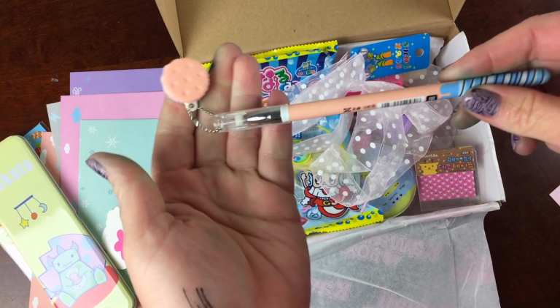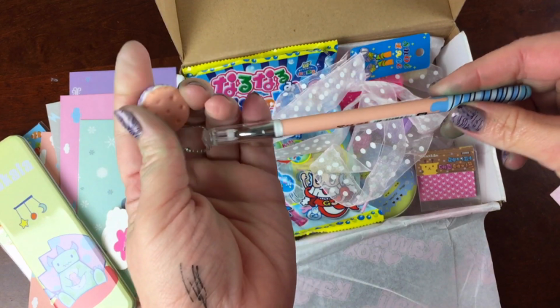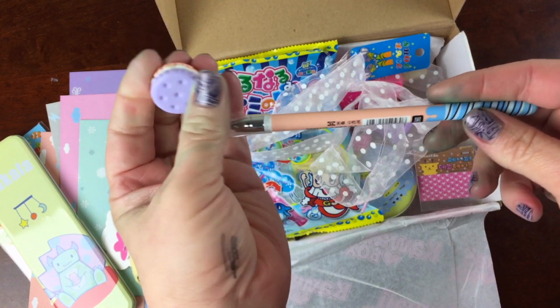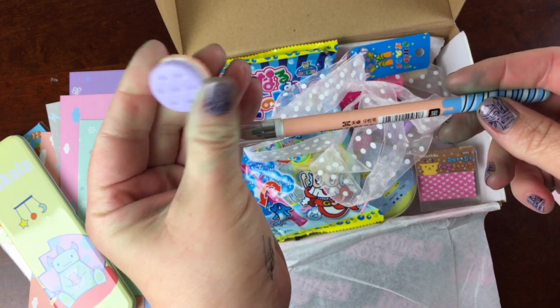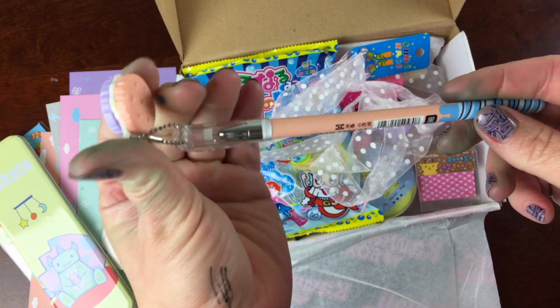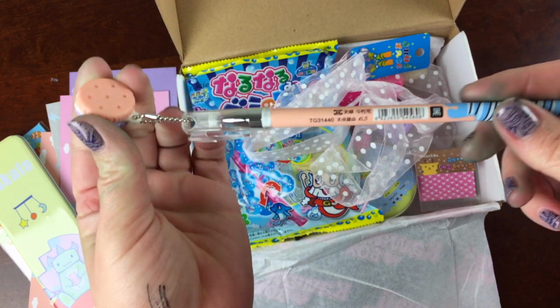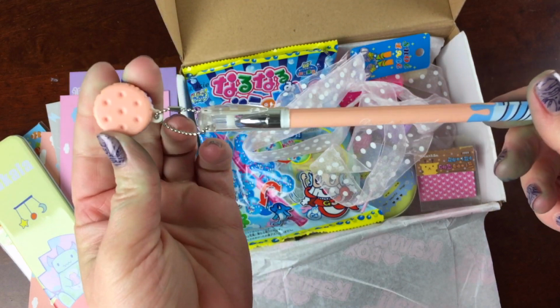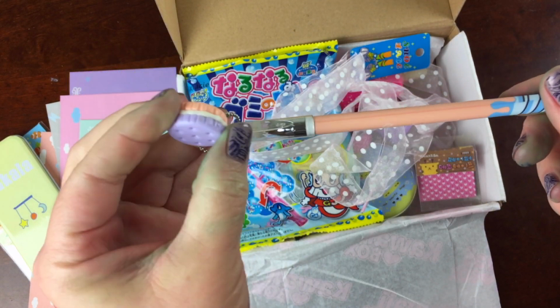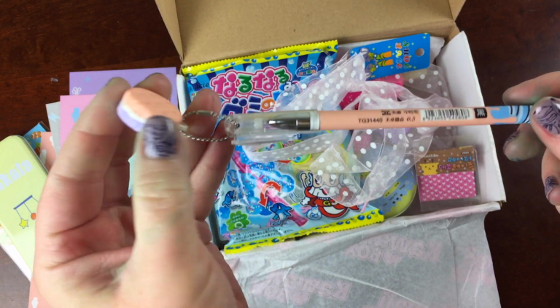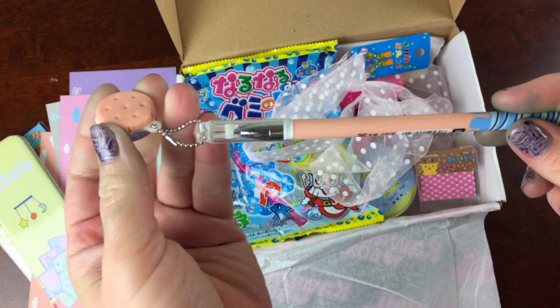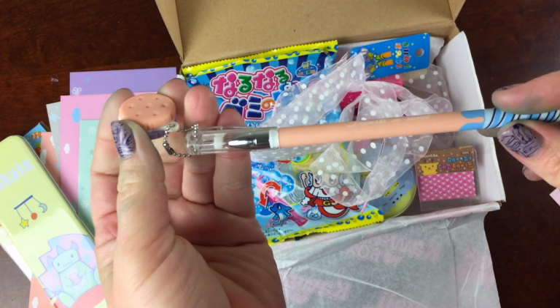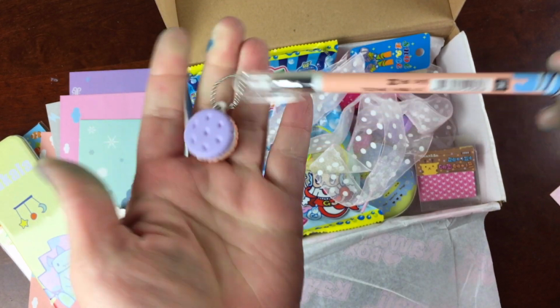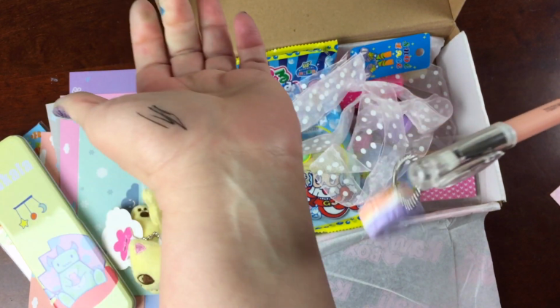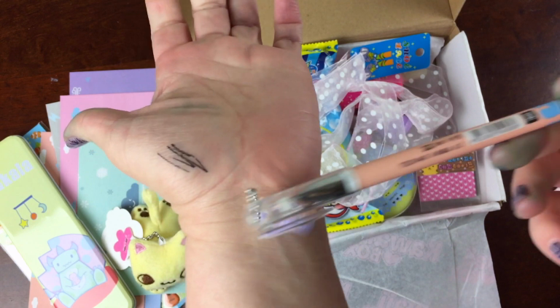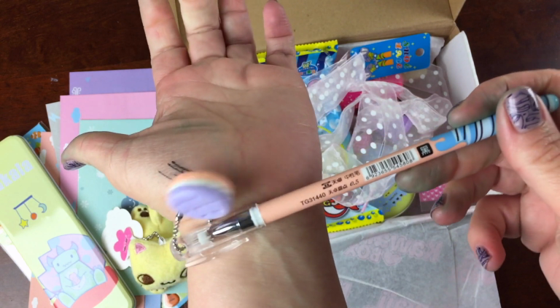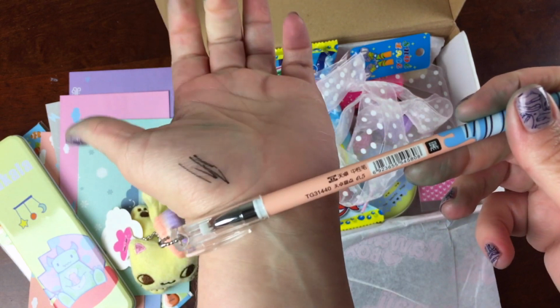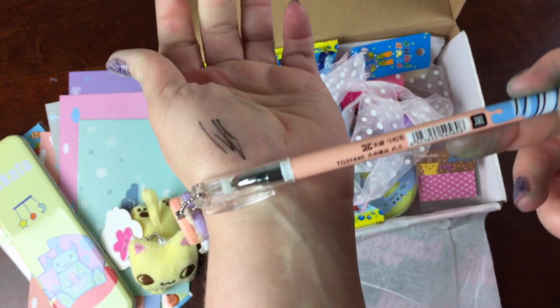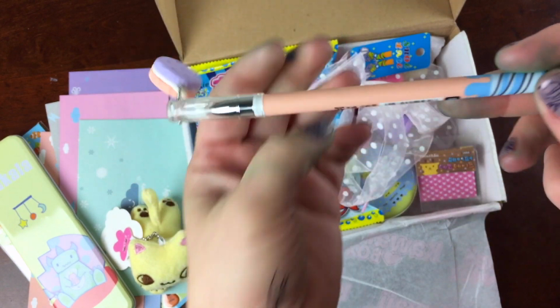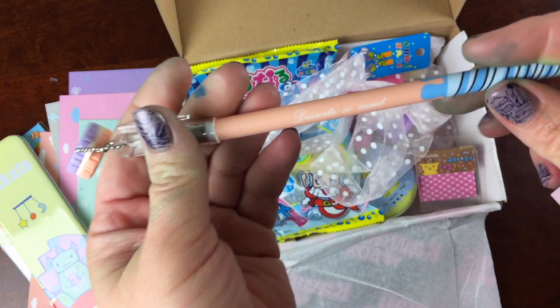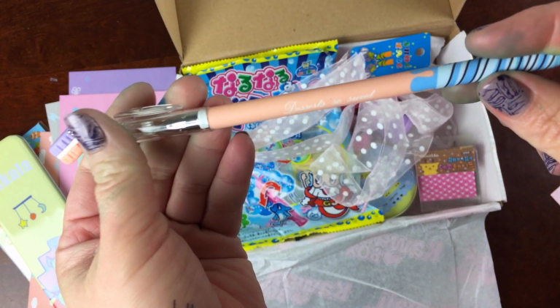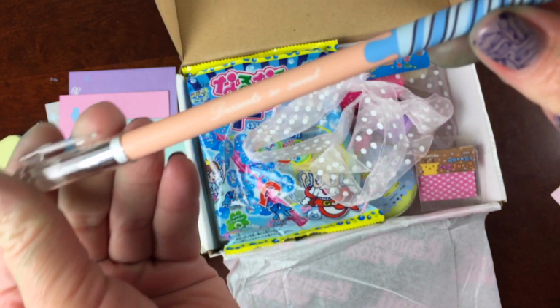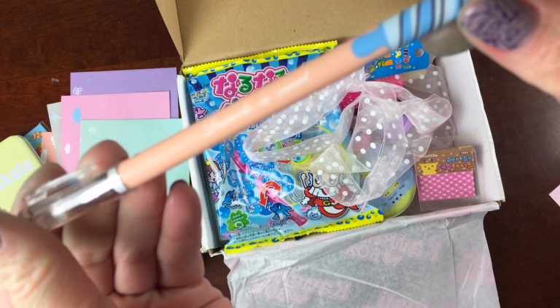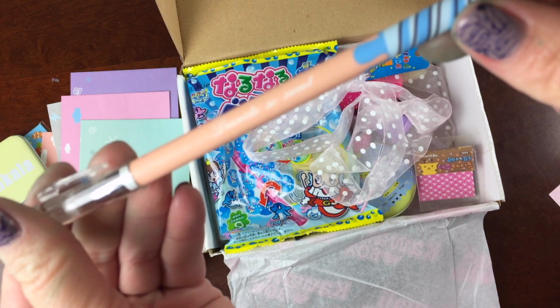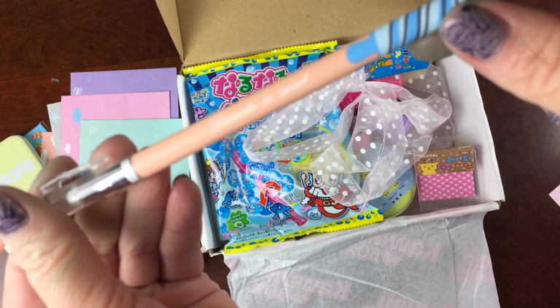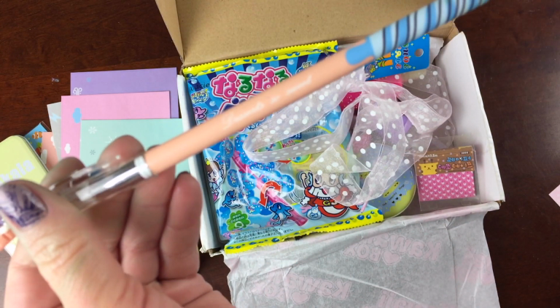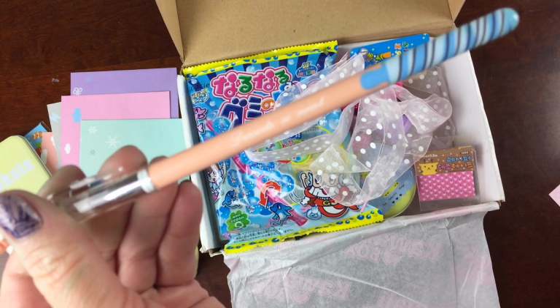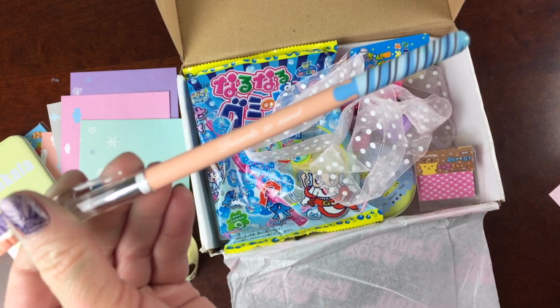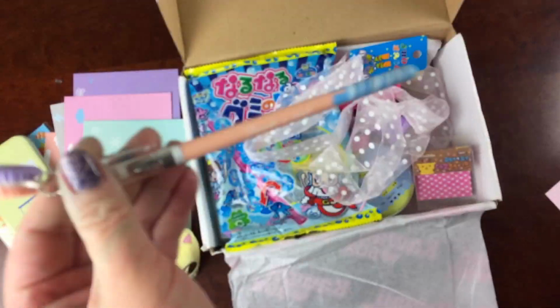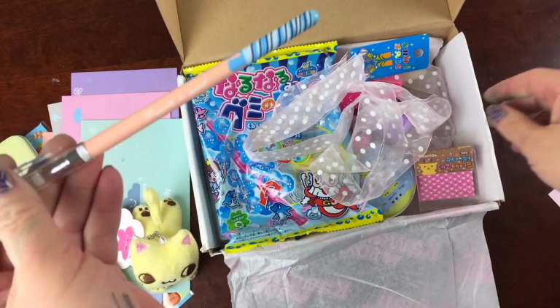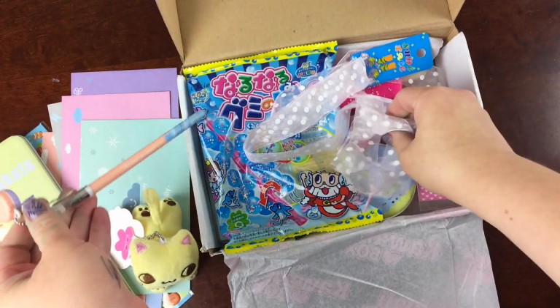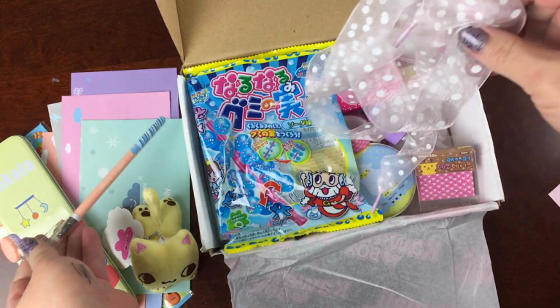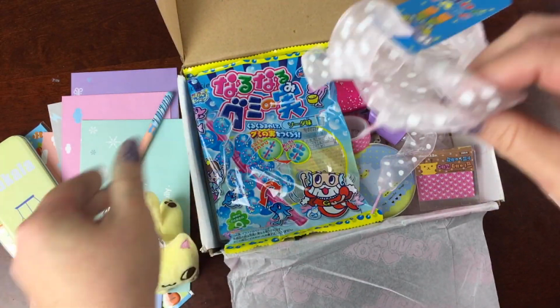It looks like this is an ice cream sandwich pen. You can see I've swatched the pen — it's just a regular black pen that says 'Dessert So Sweet' right on the pen. And that's just a fun stationery item.